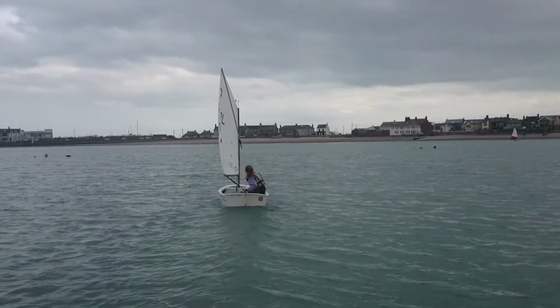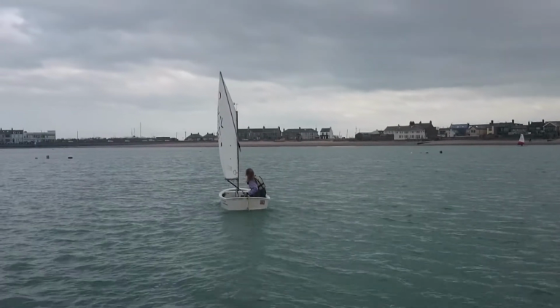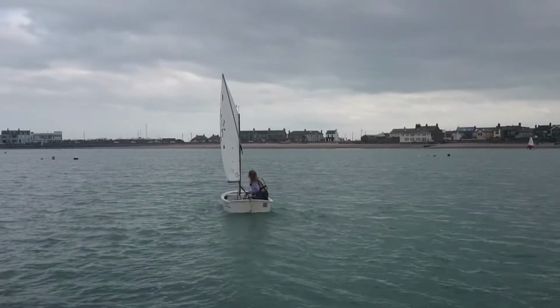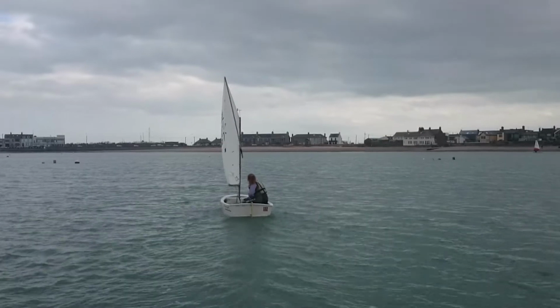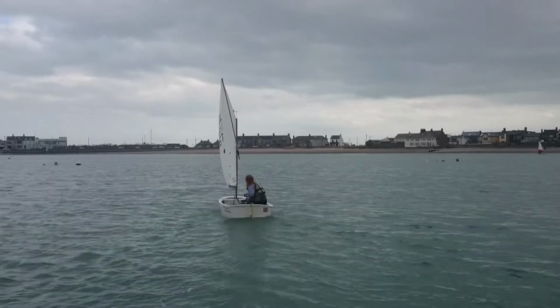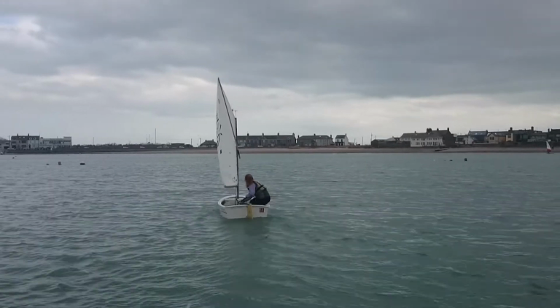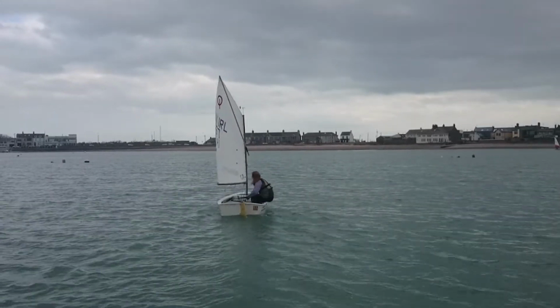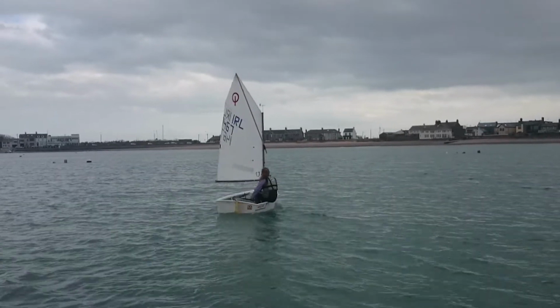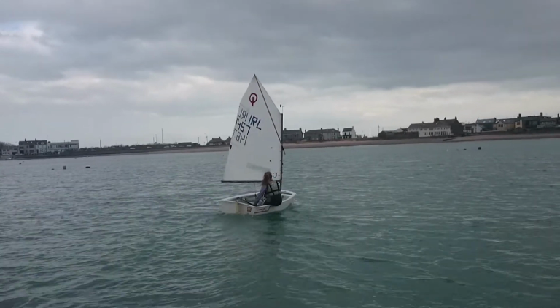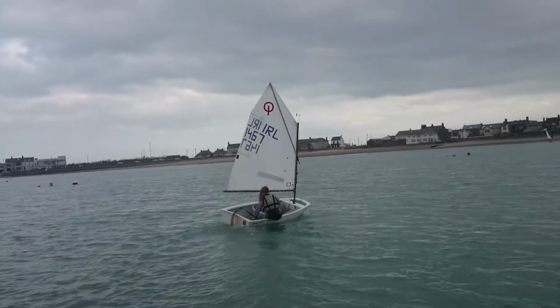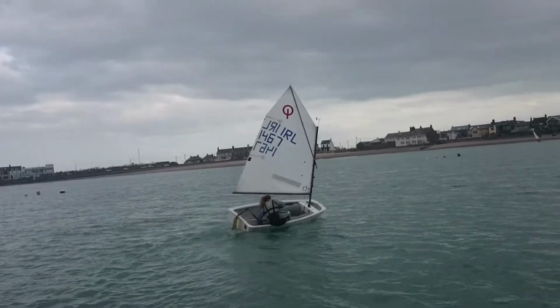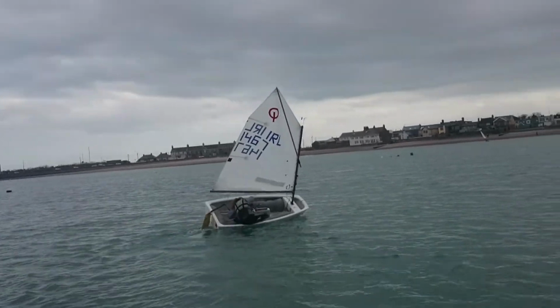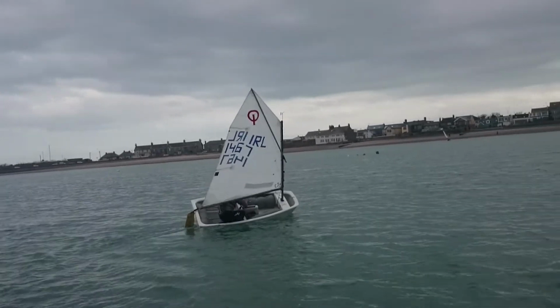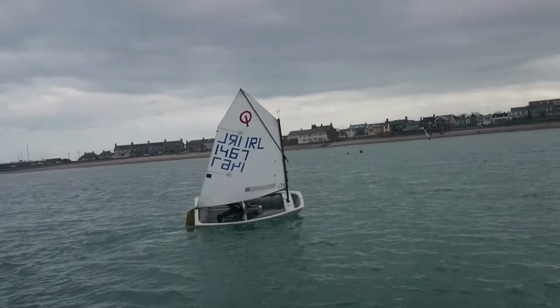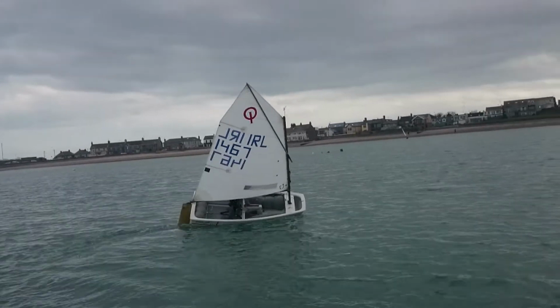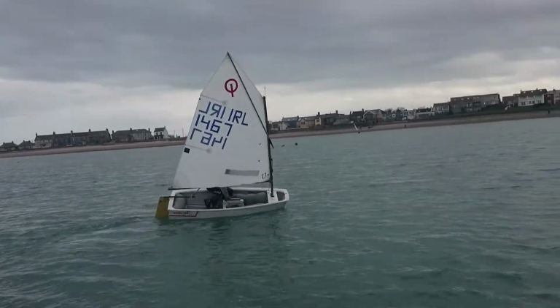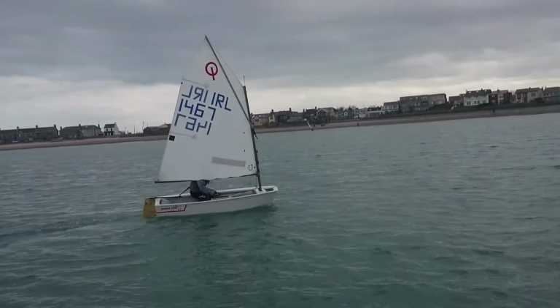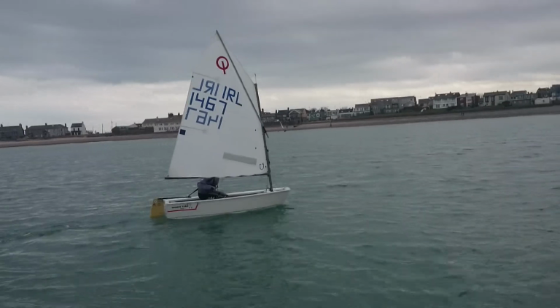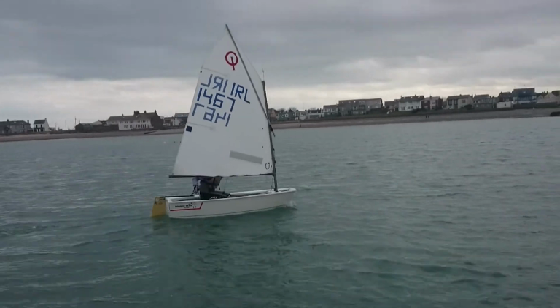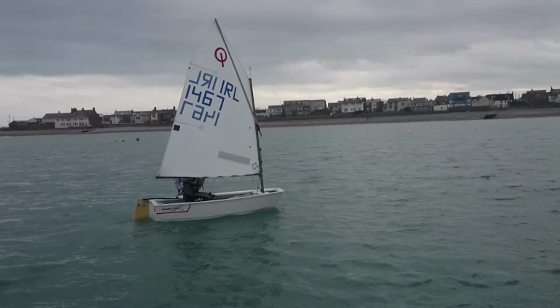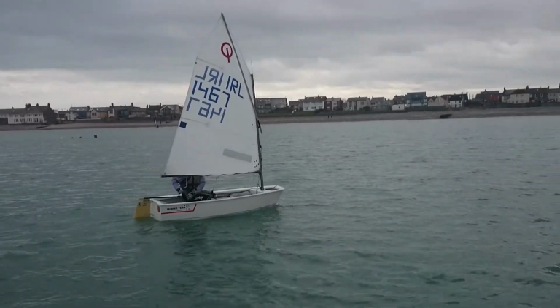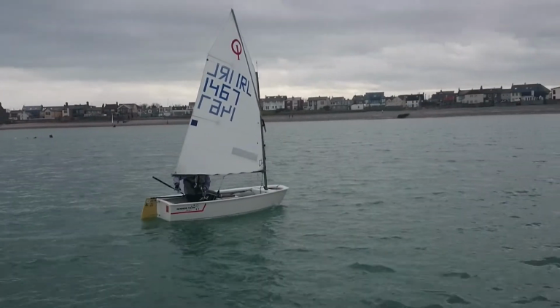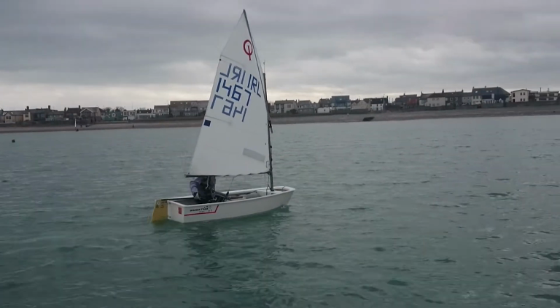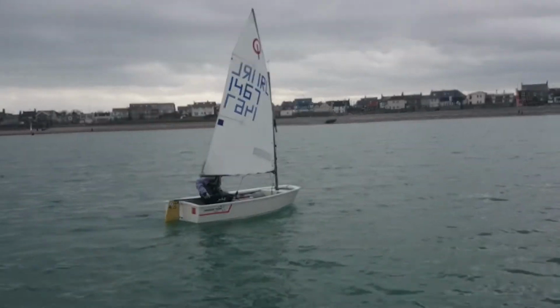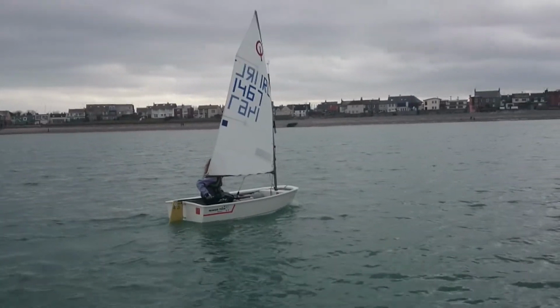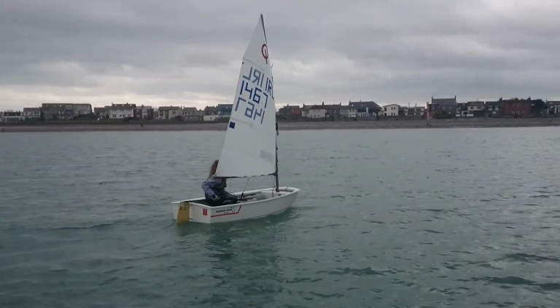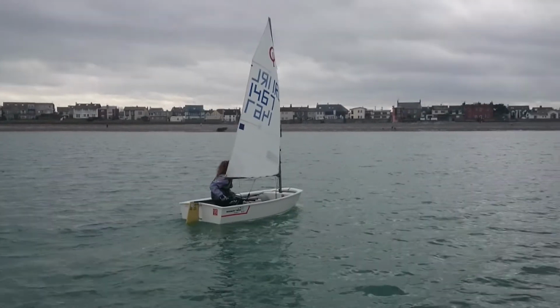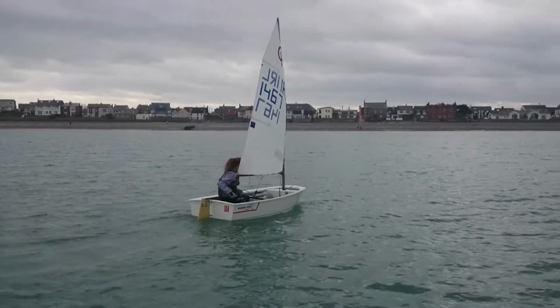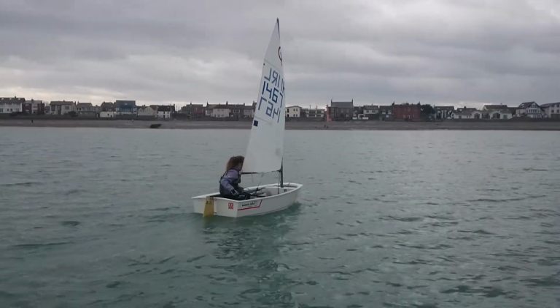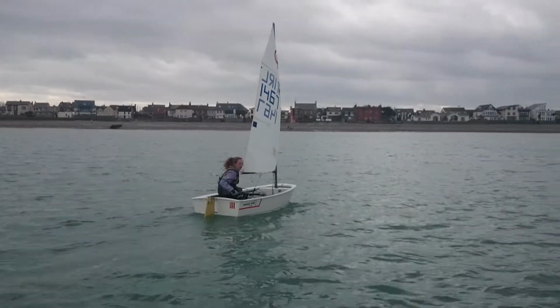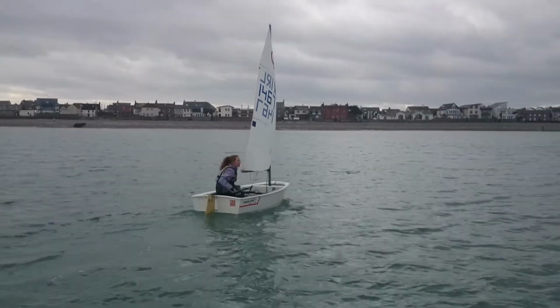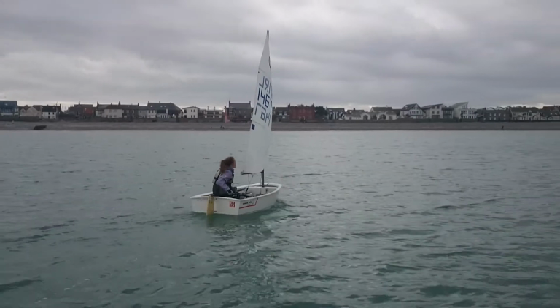And again Emma! So you can see she'll wait for the bubble, pull it out a bit, up to the new side and flatten it out. That's really, really good. If you can do that like every time, you're going to absolutely kill it. Well done.